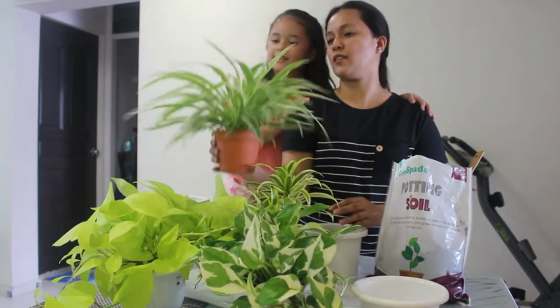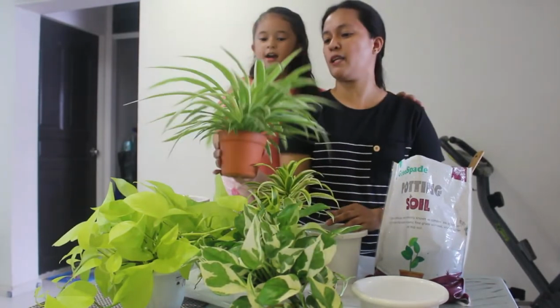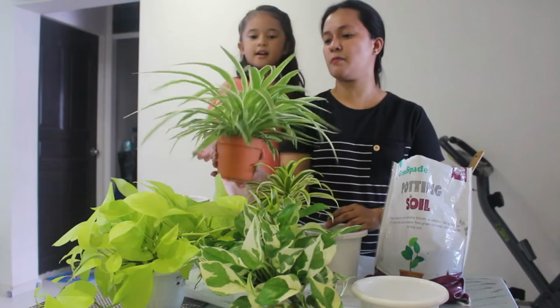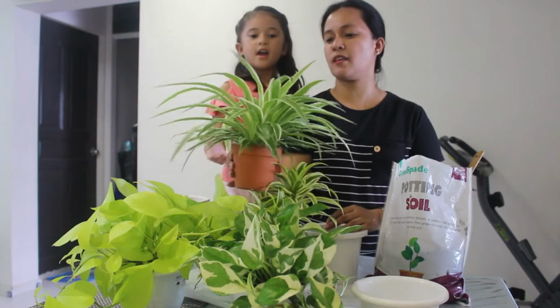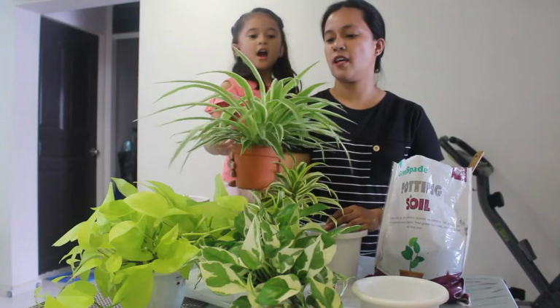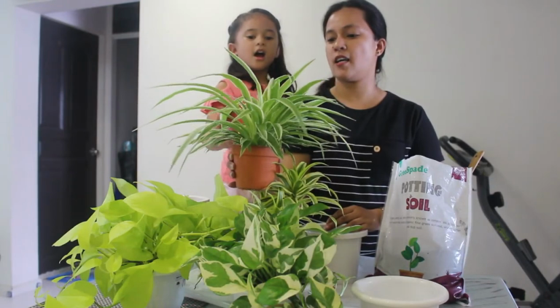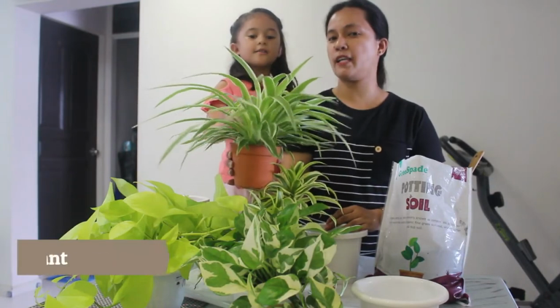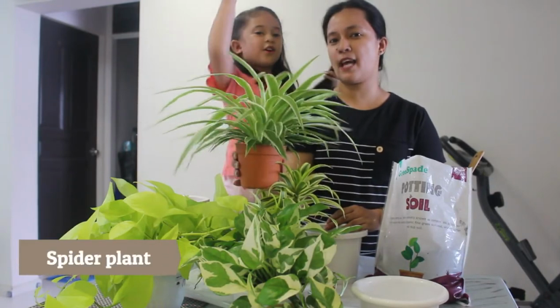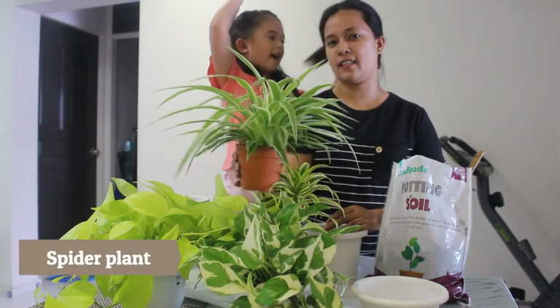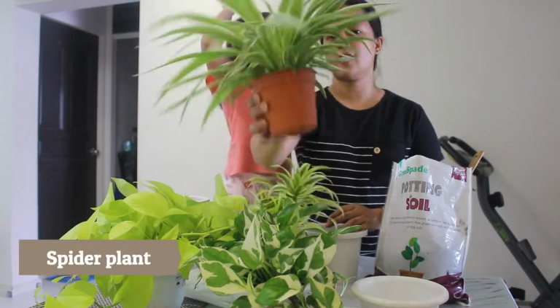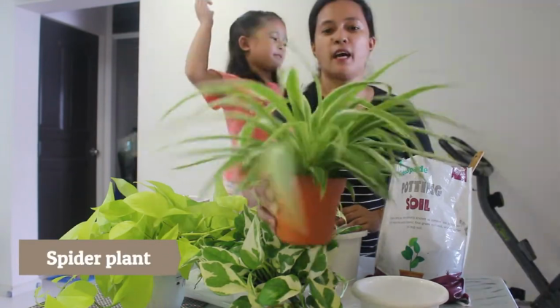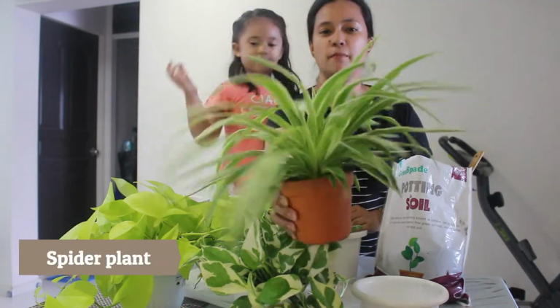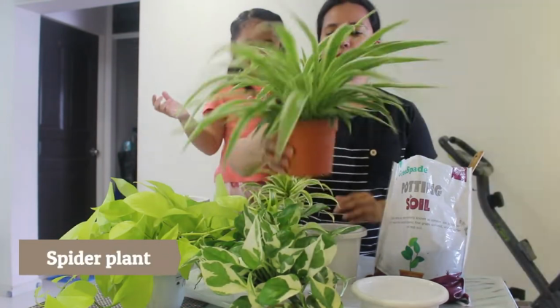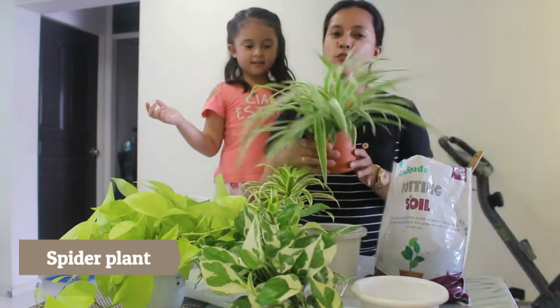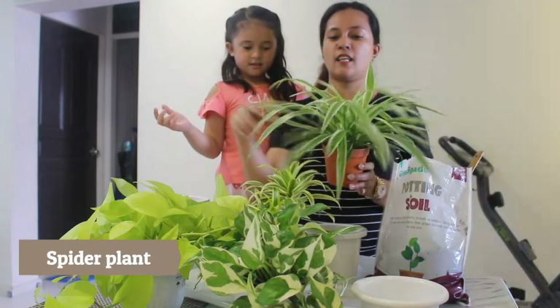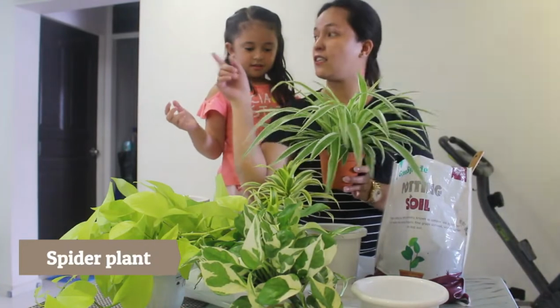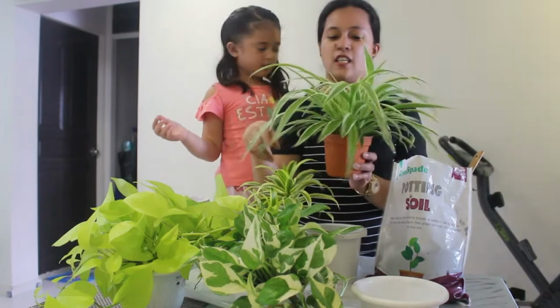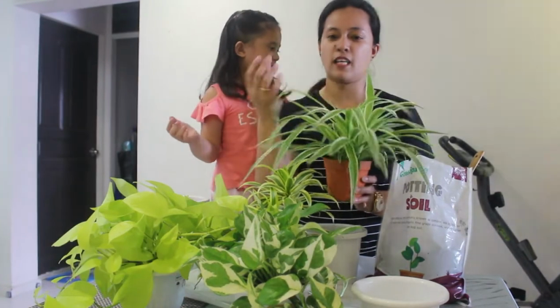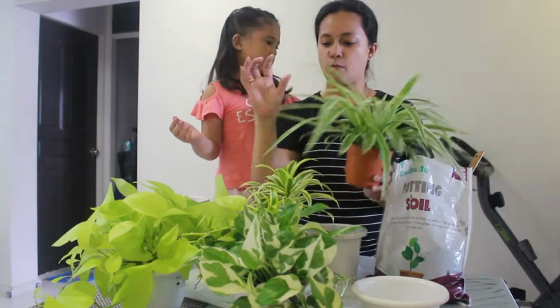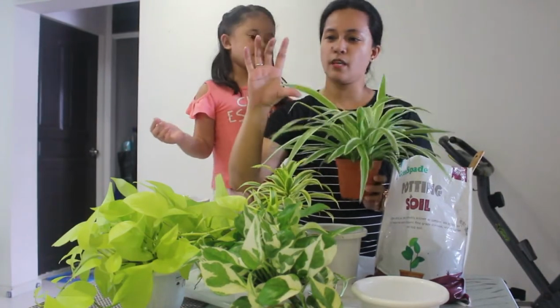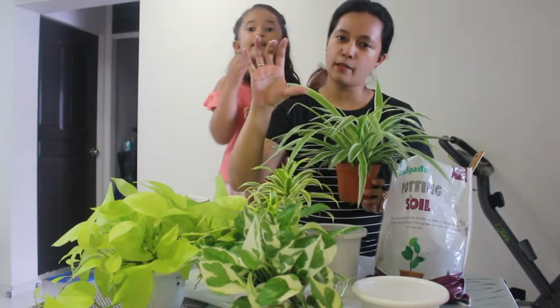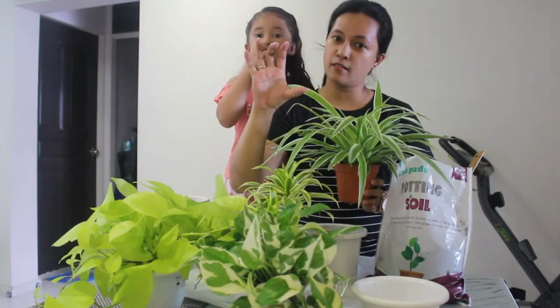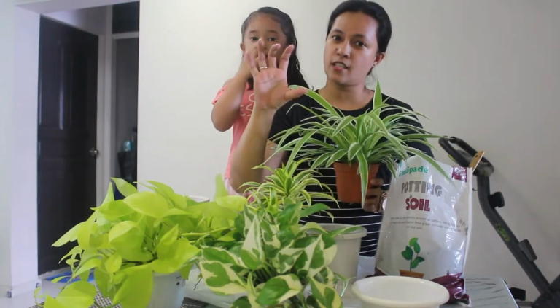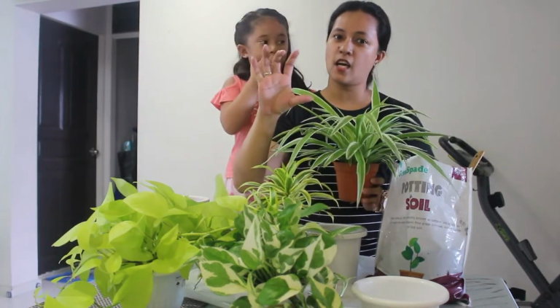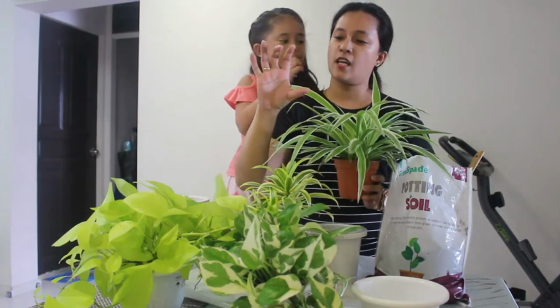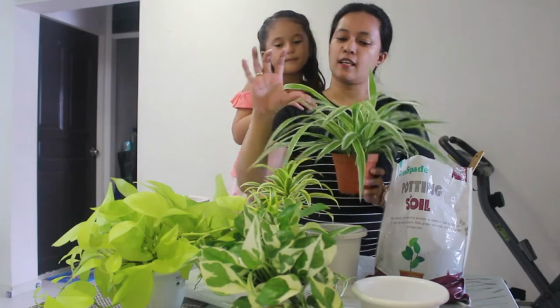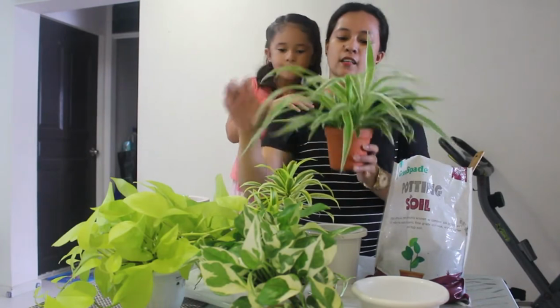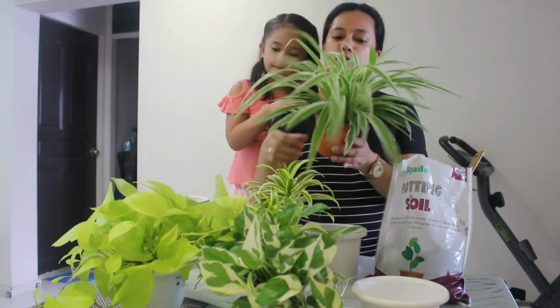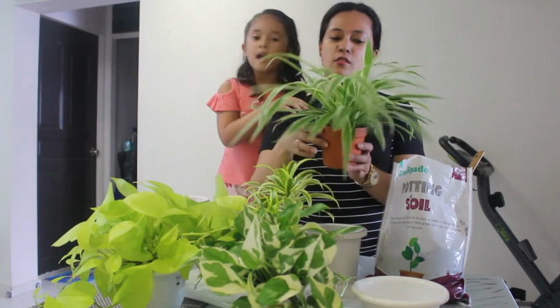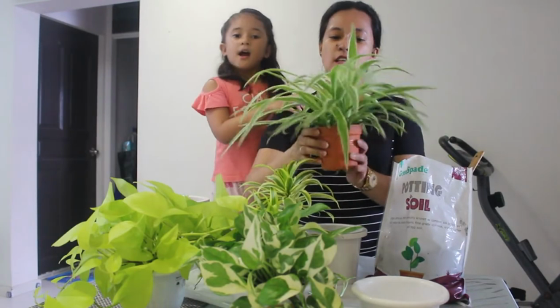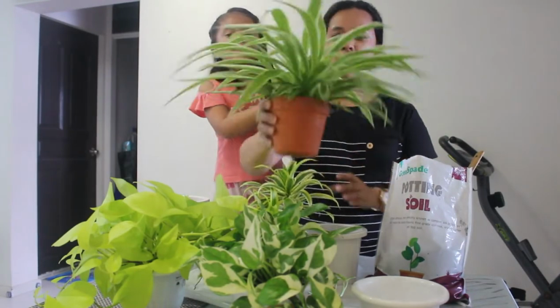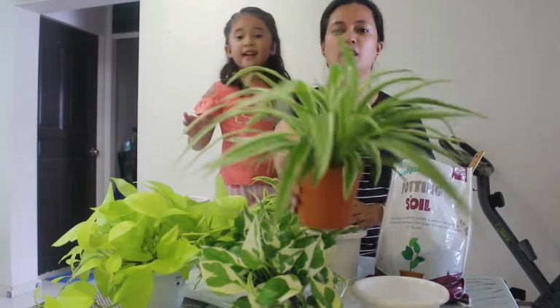What plant is this? Spider plant. Bigay ito sa akin ng auntie. Maliit lang ito pagkabigay niya, and guys — kalaki tapos tinanim ko dito.